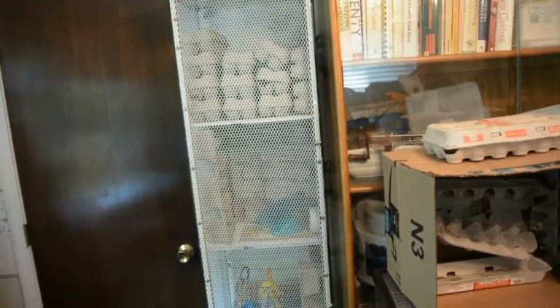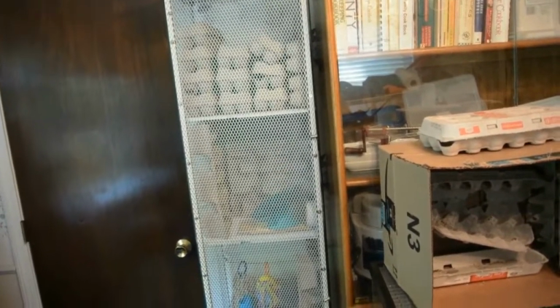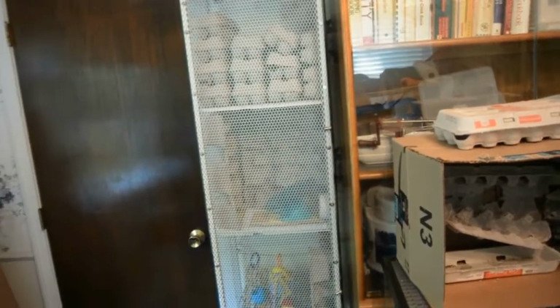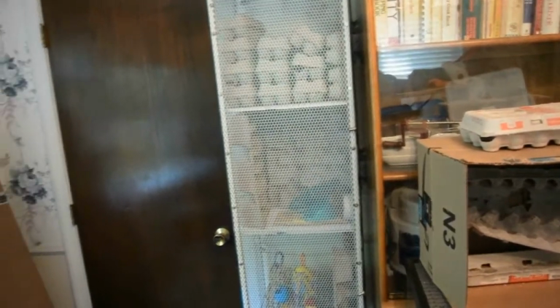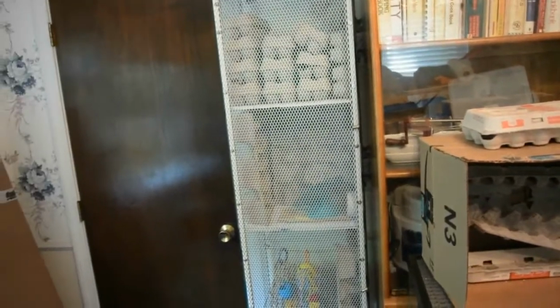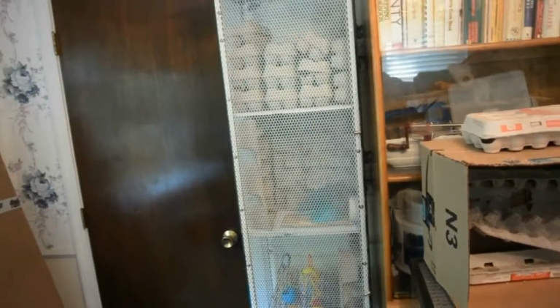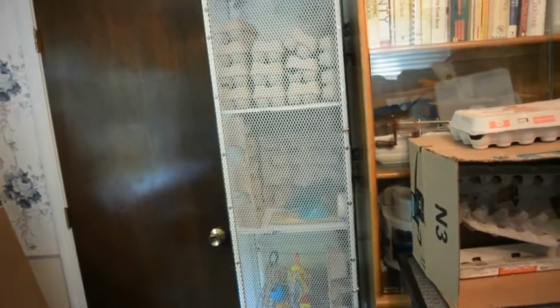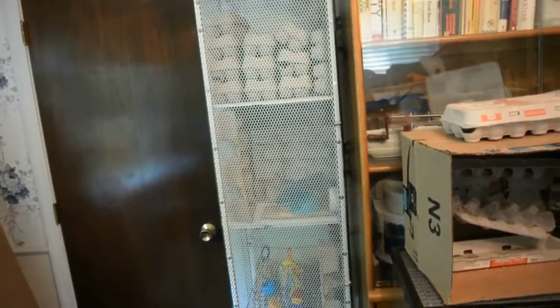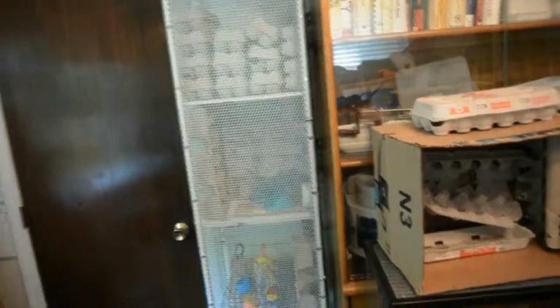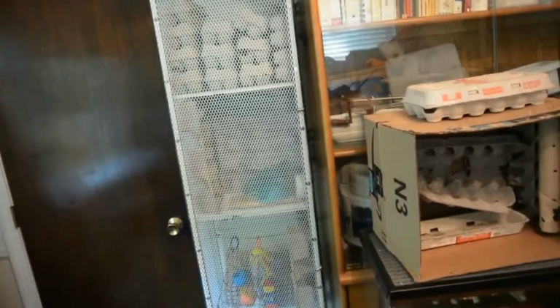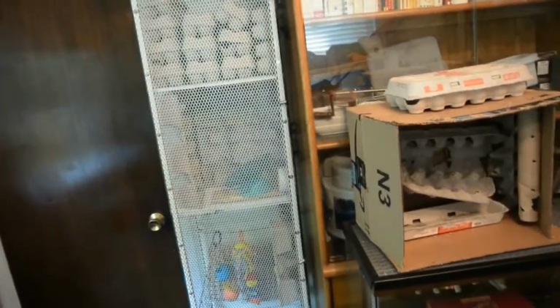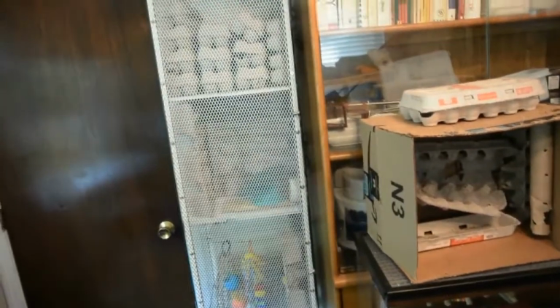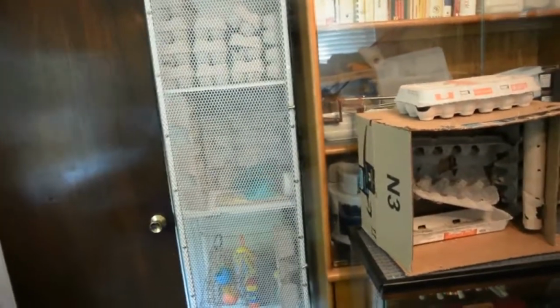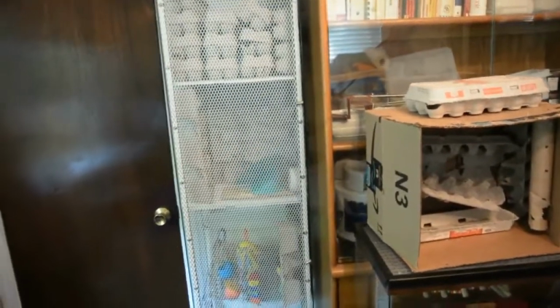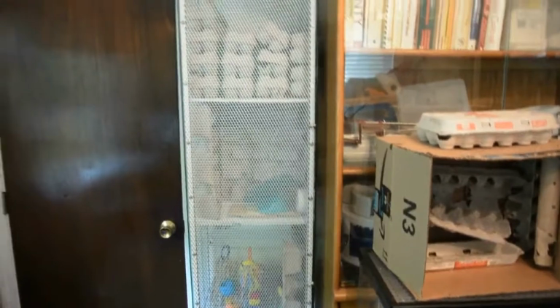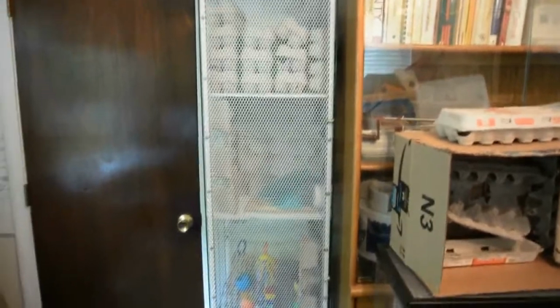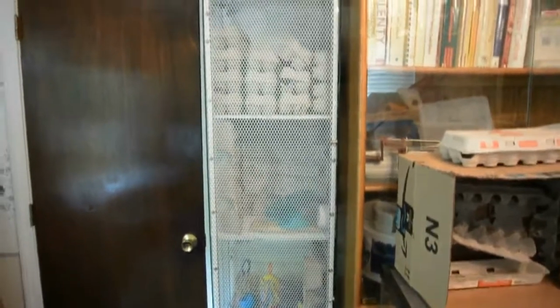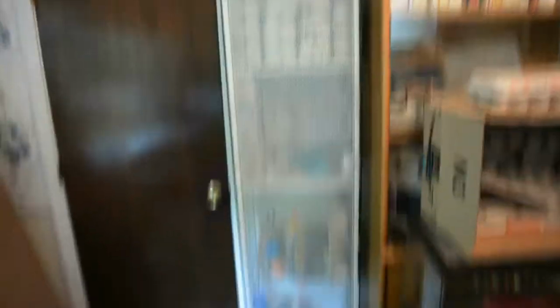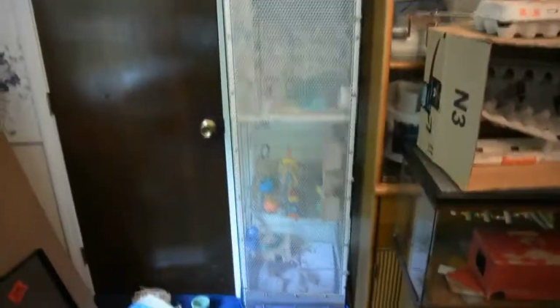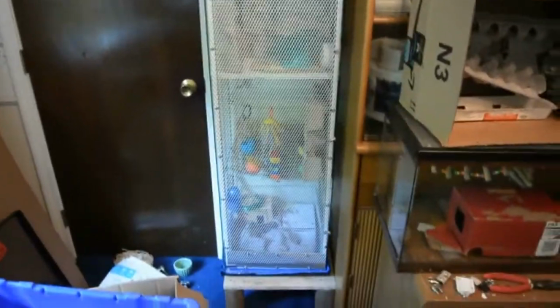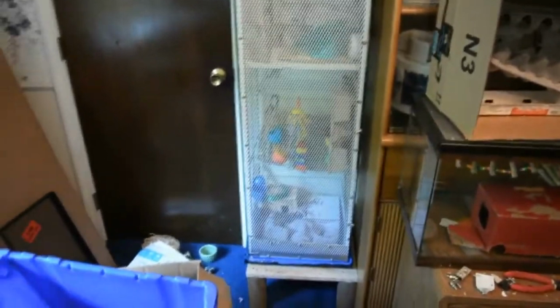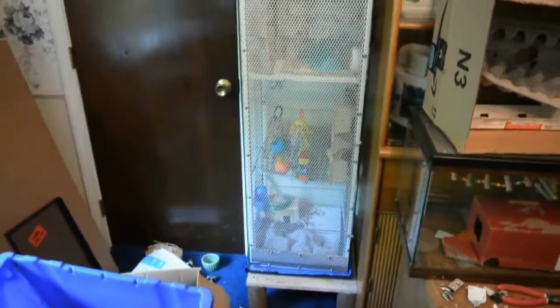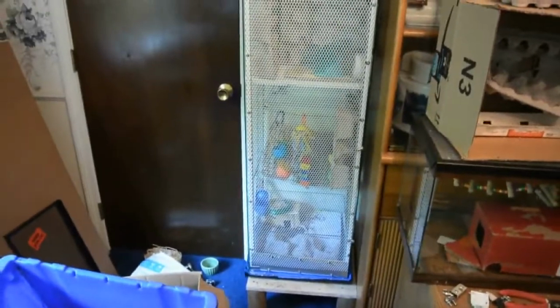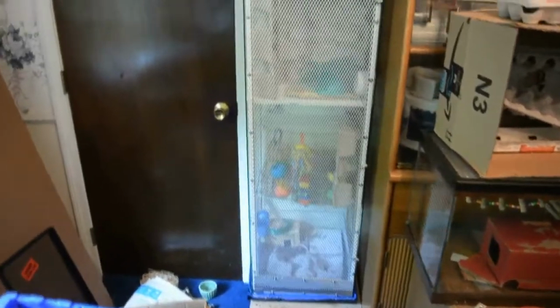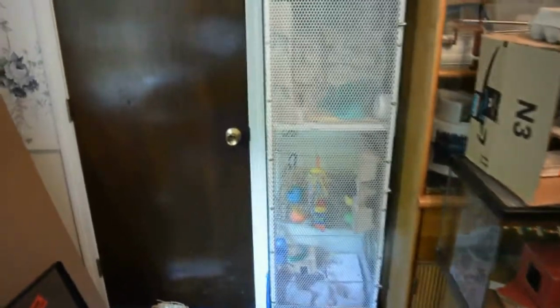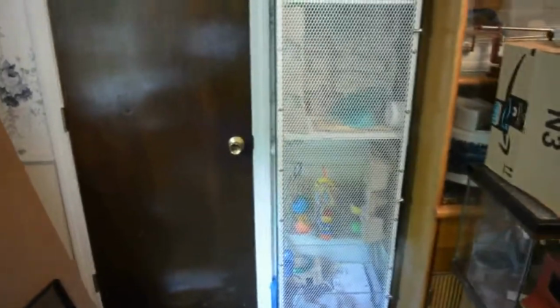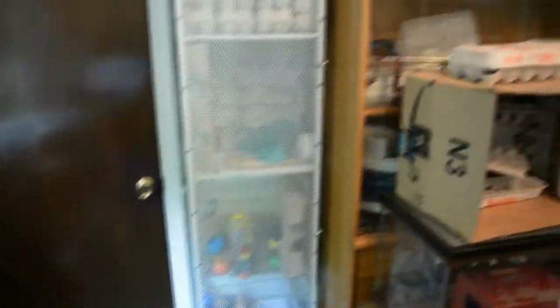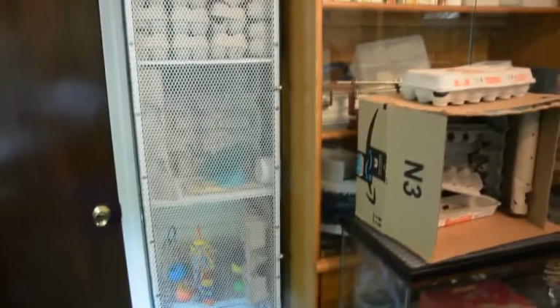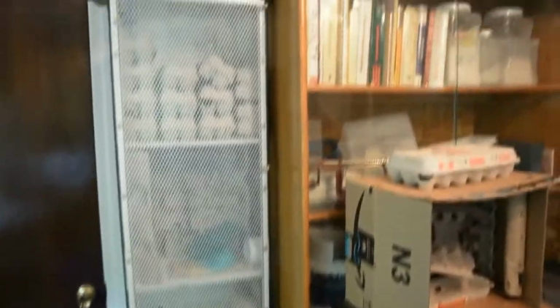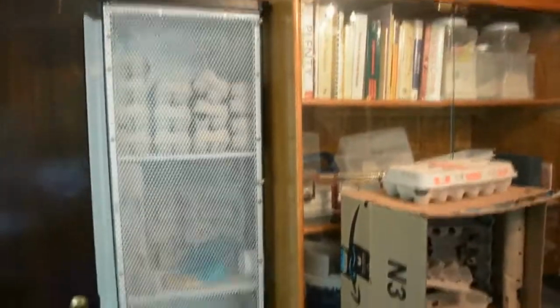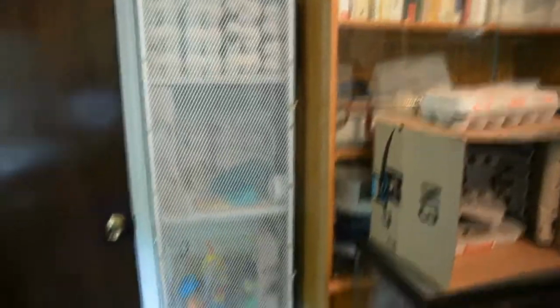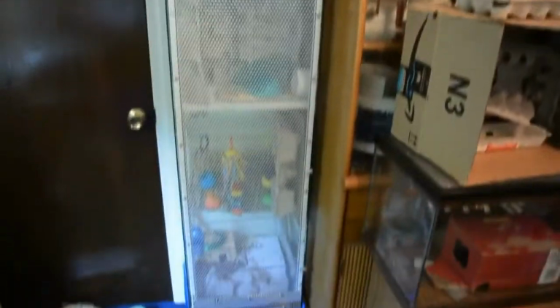I wanted to do the same thing for my mice but I don't have horizontal space like that, so I decided to make it into a vertical thing and it fits exactly between my closet door and this other cabinet that I have.